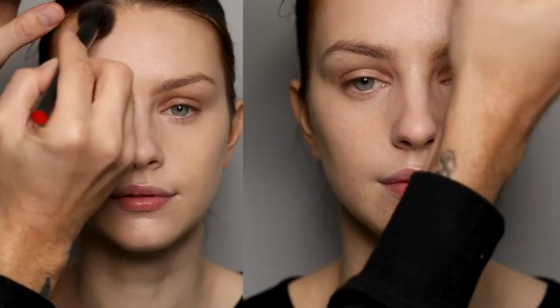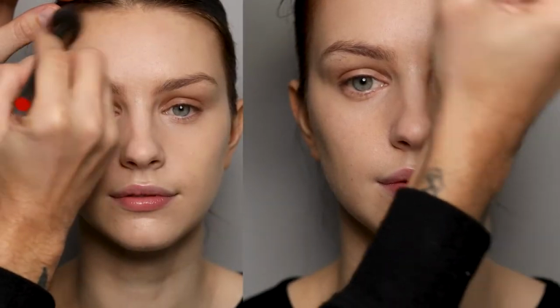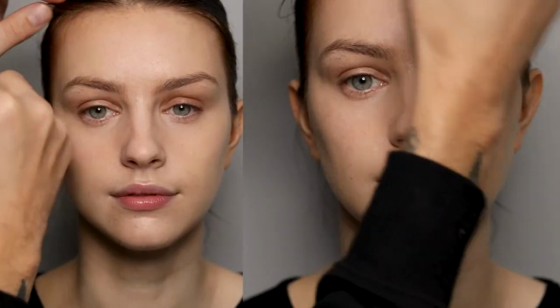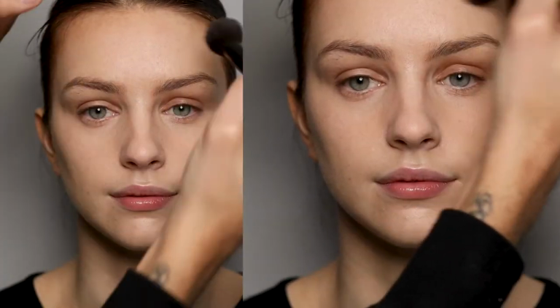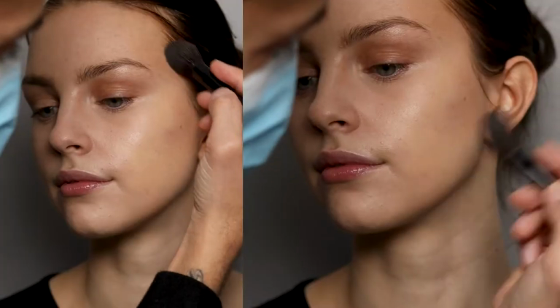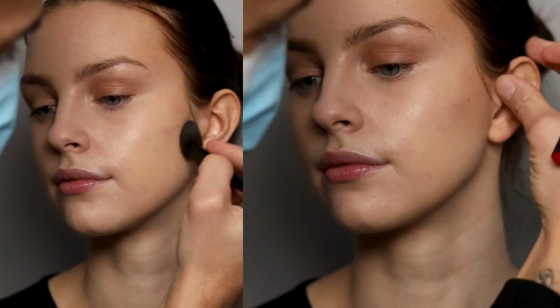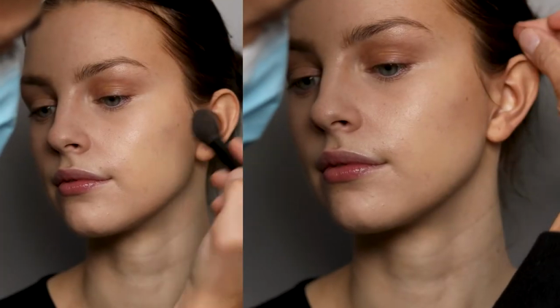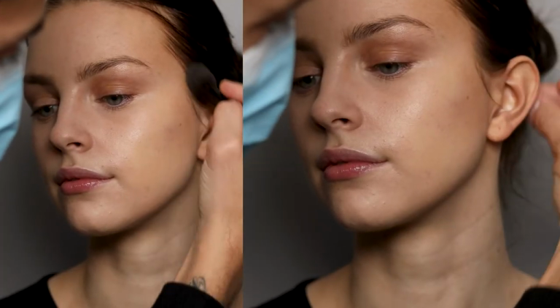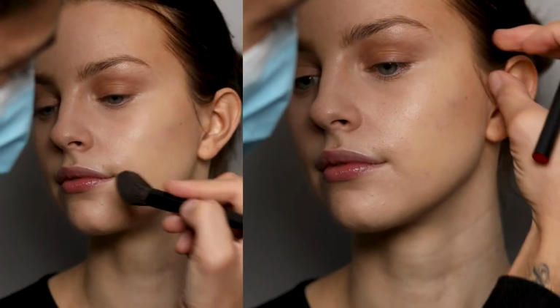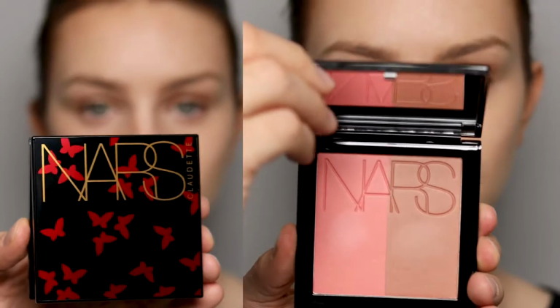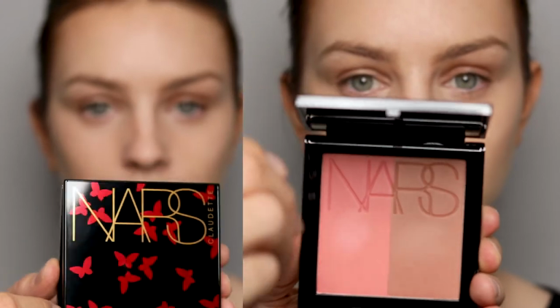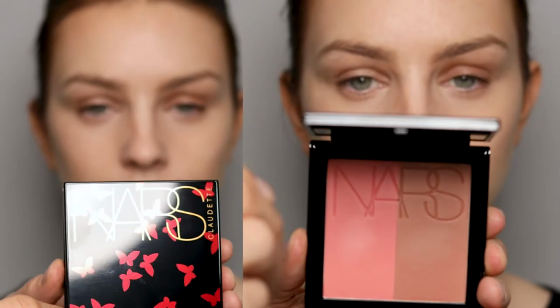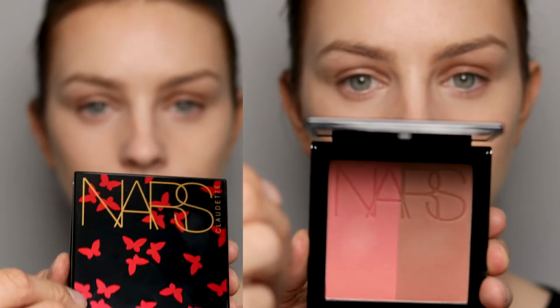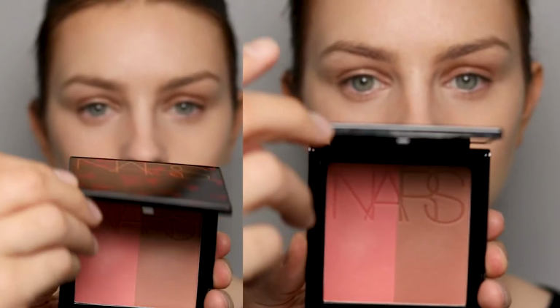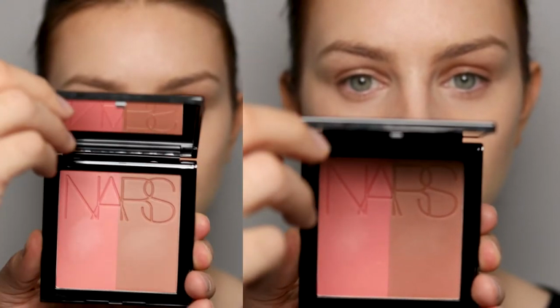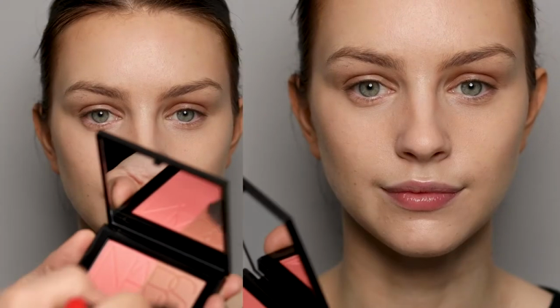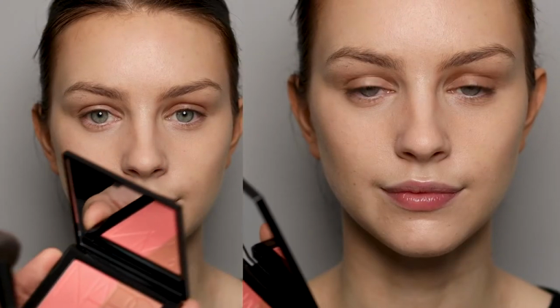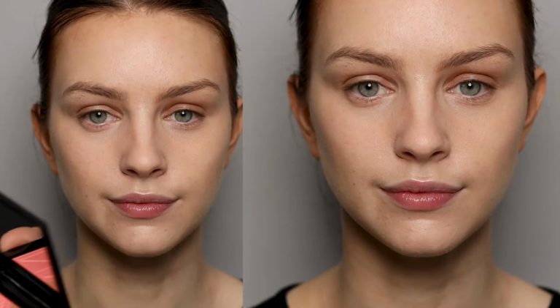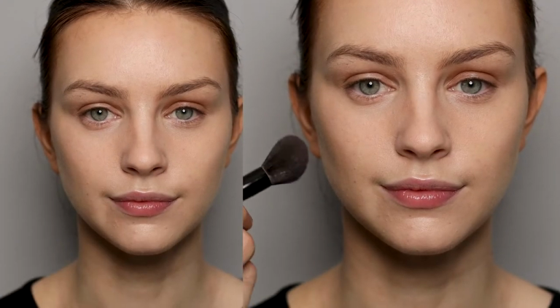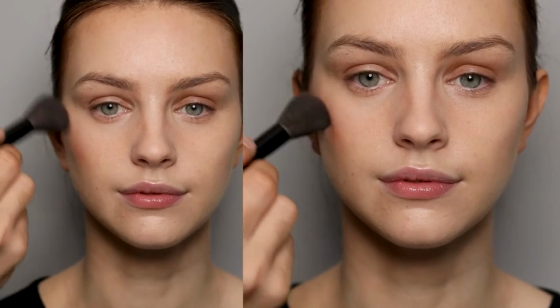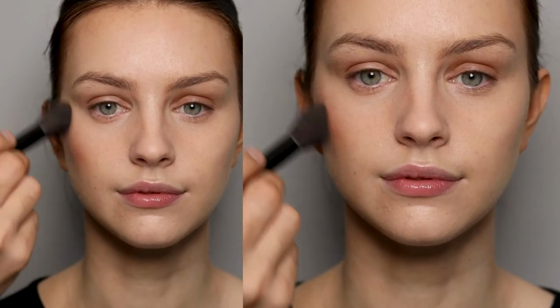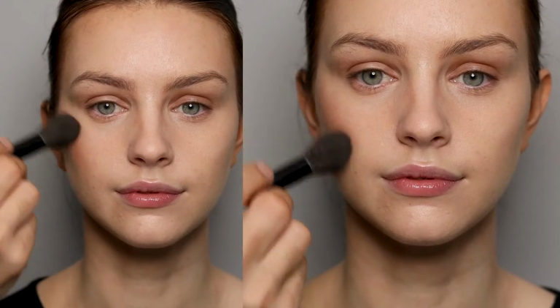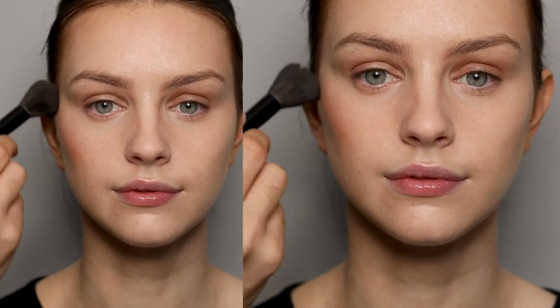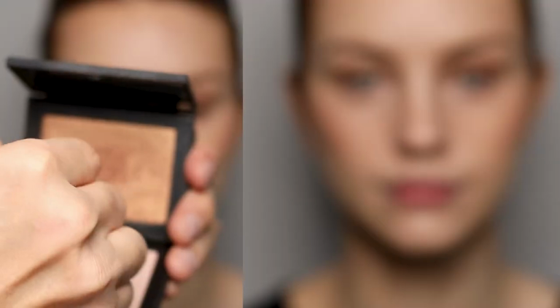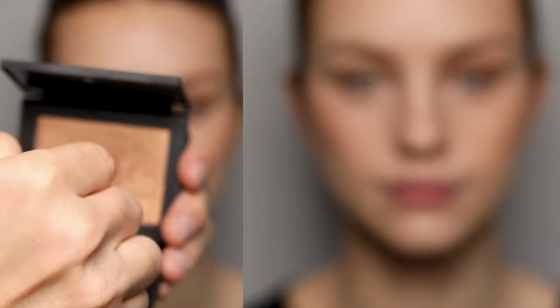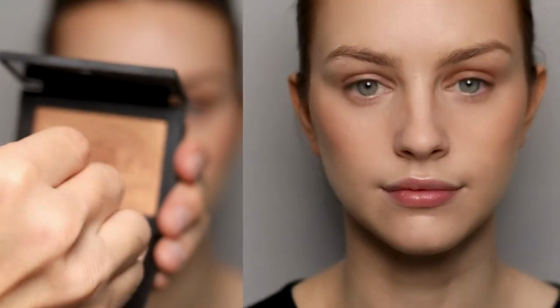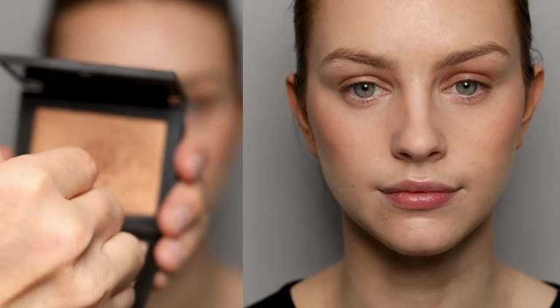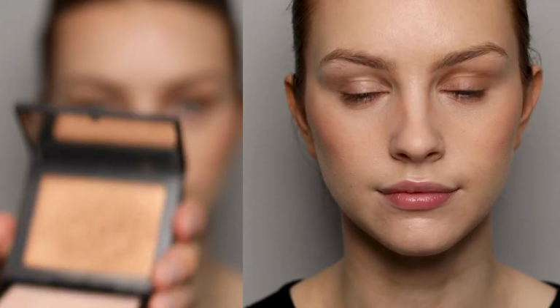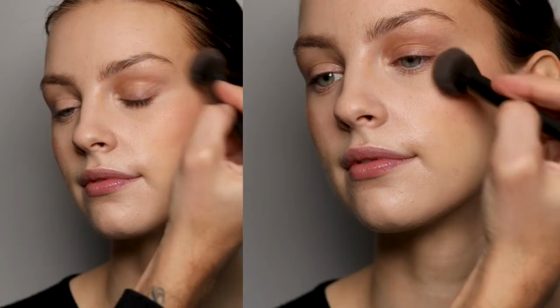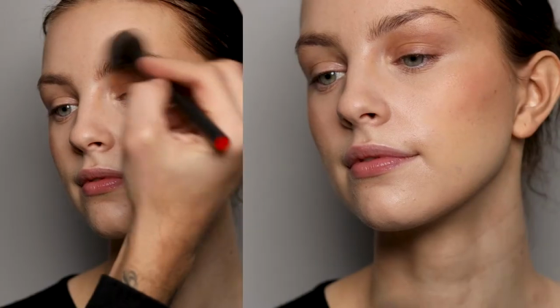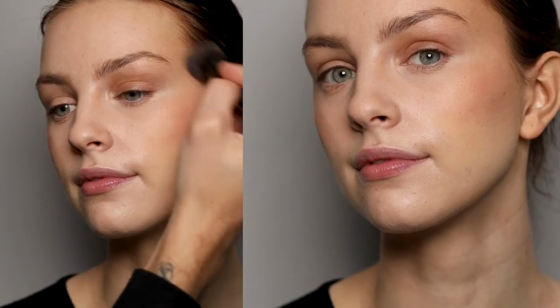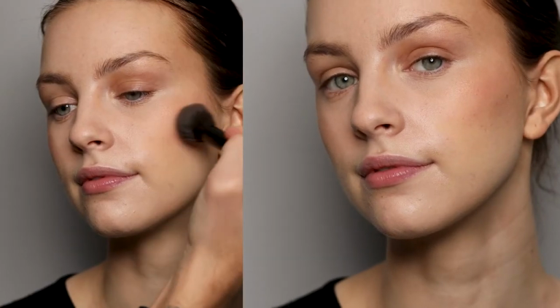Then the Matte Bronzer in Vallarta to sculpt the face and warm it up, and then the Claudette Duo Cheek Palette — I've just mixed the two shades together. Then for highlighter I'm using Capri and St. Barts.